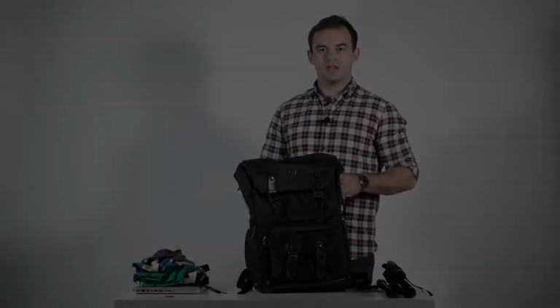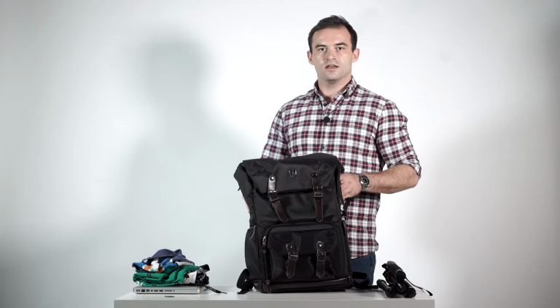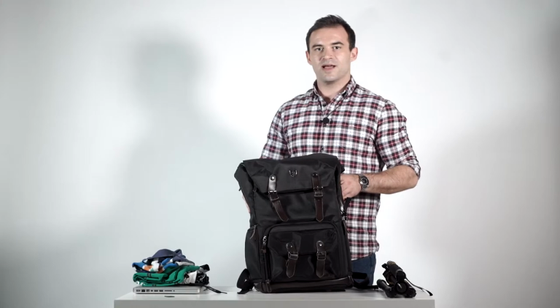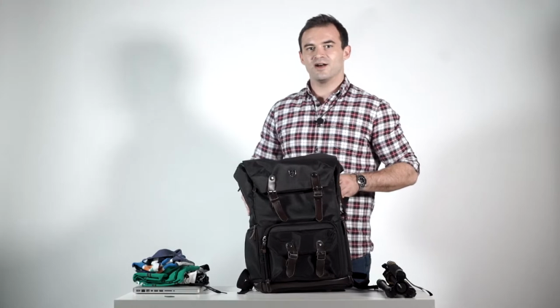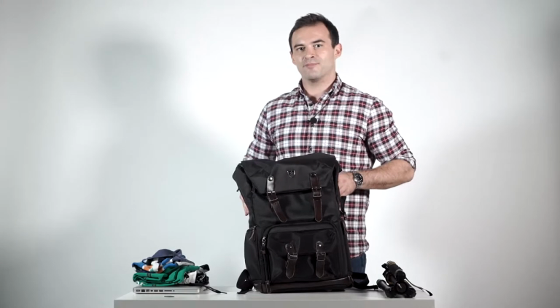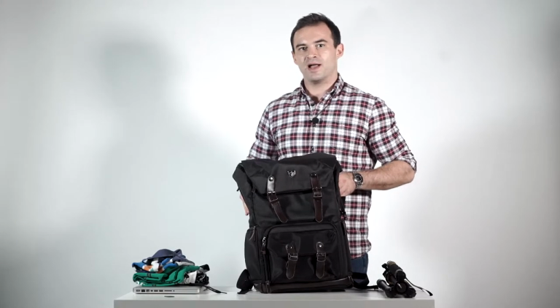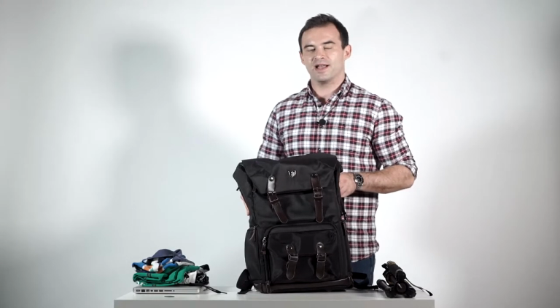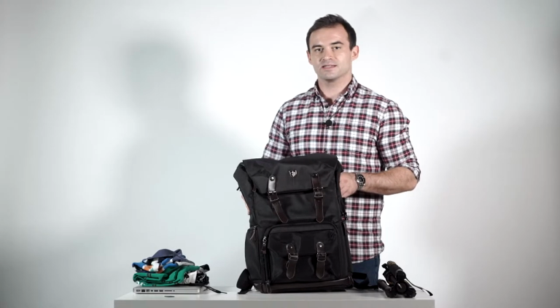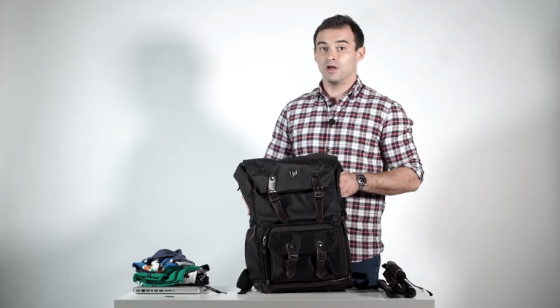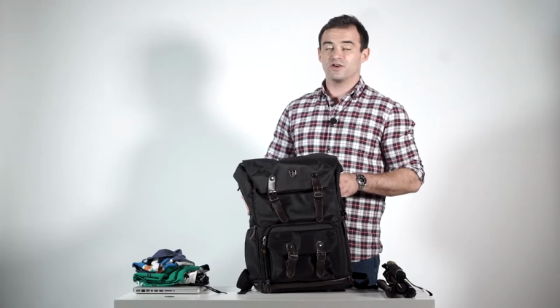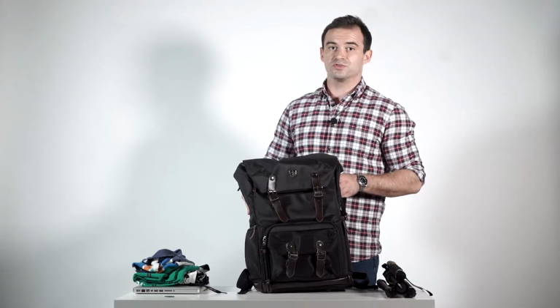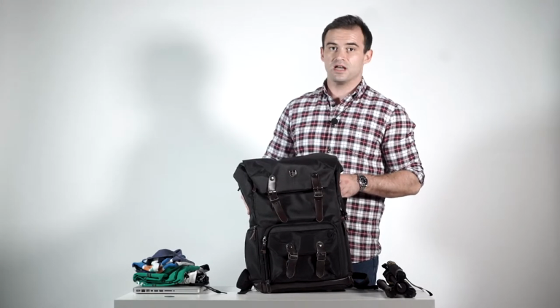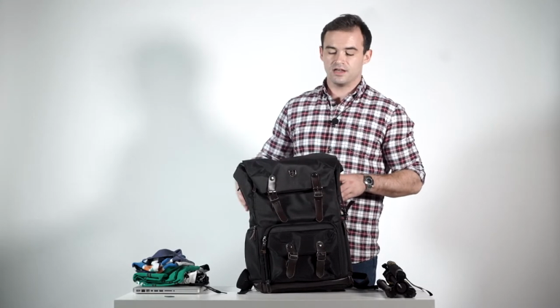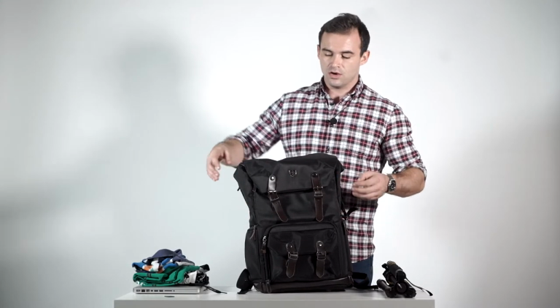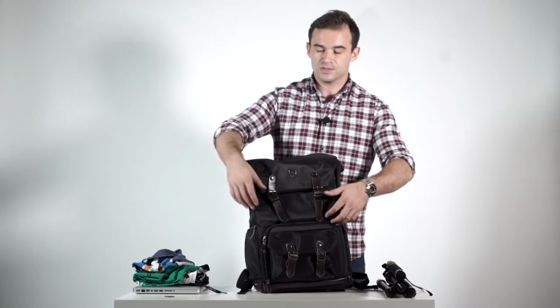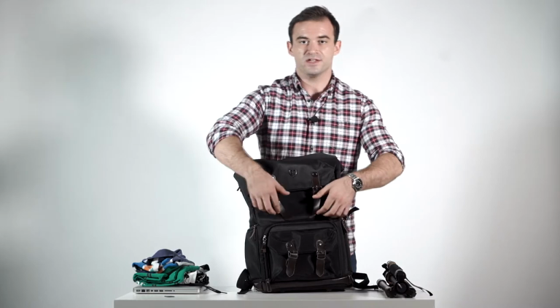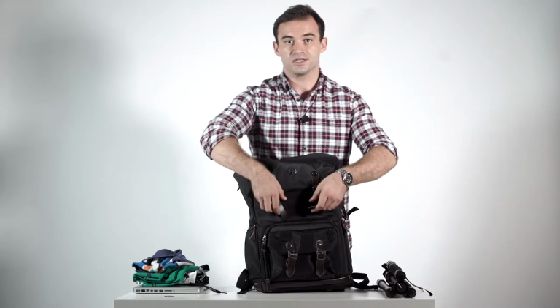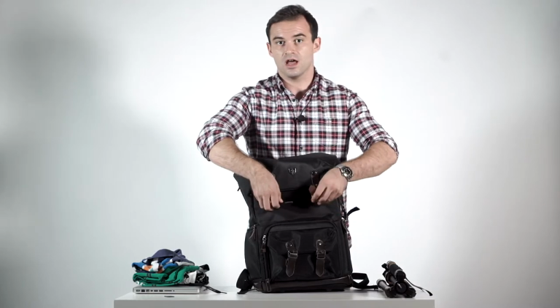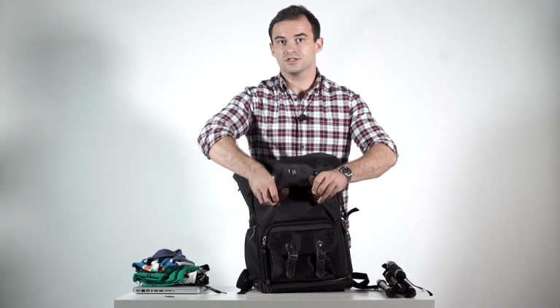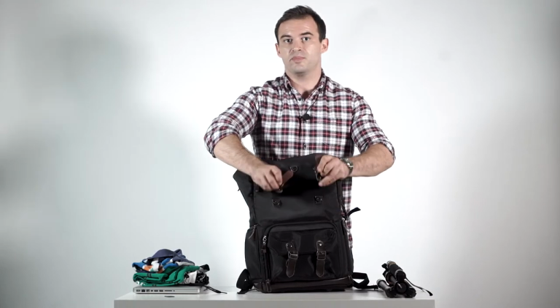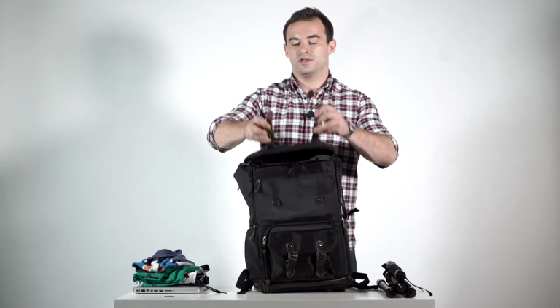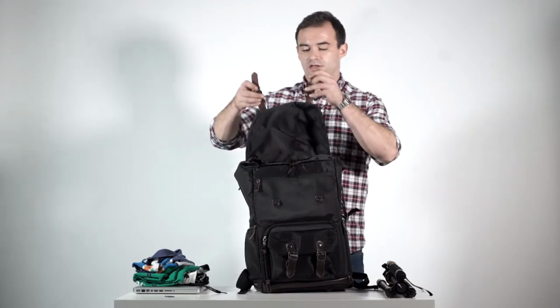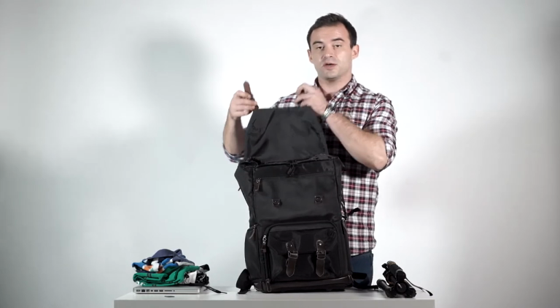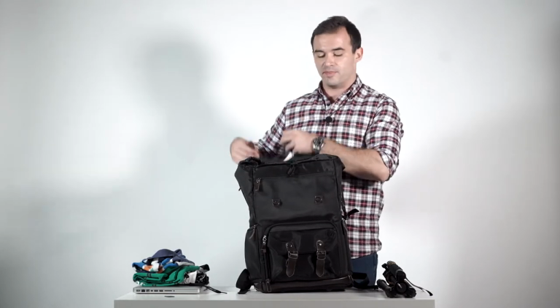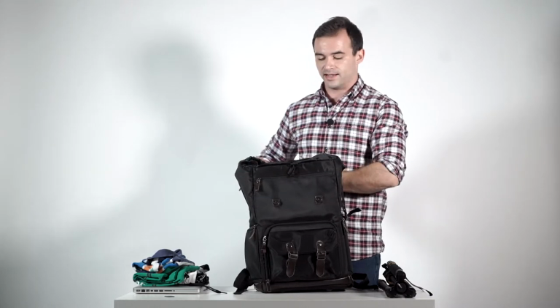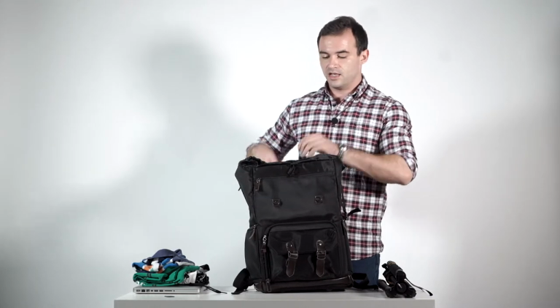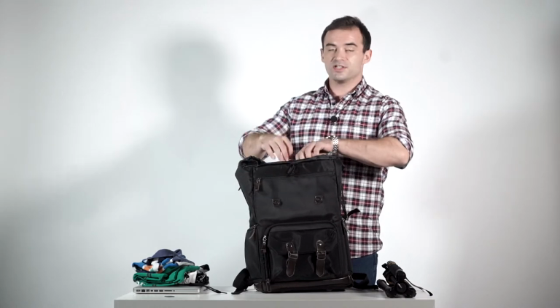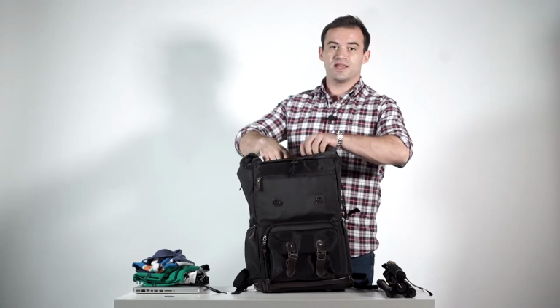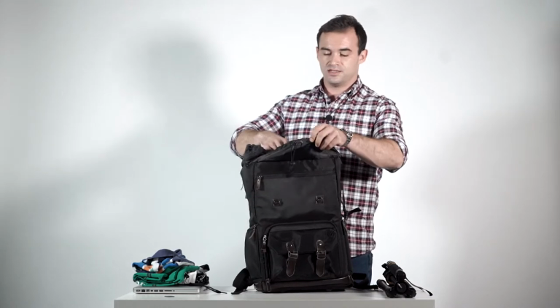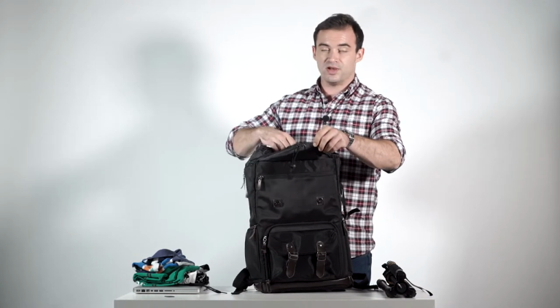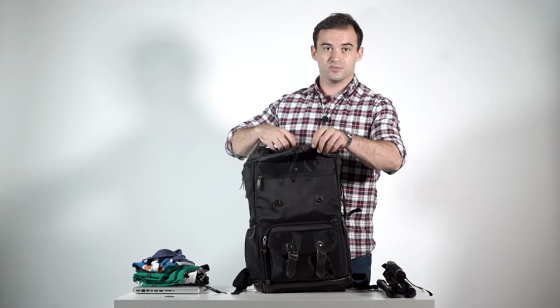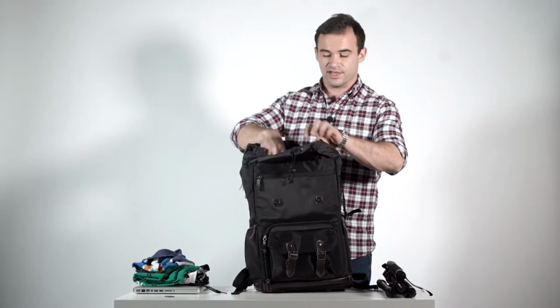The BagSmart camera backpack's multi-functional design also features a large compartment at the top of the bag in which to place your personal belongings.